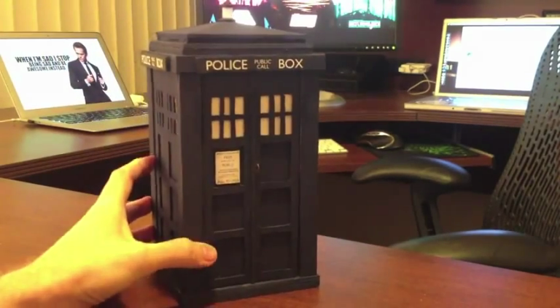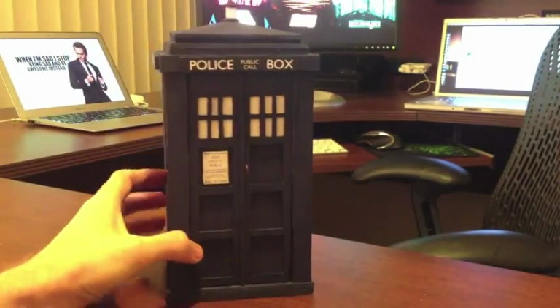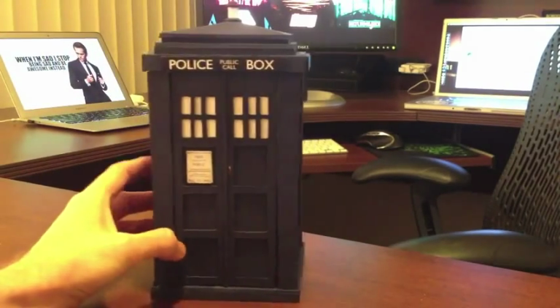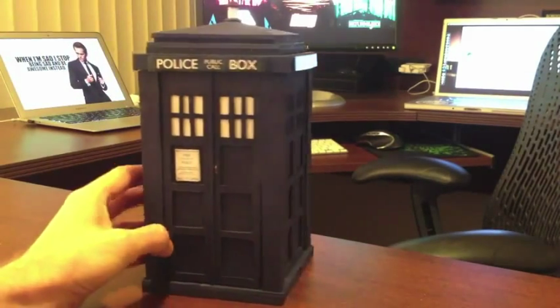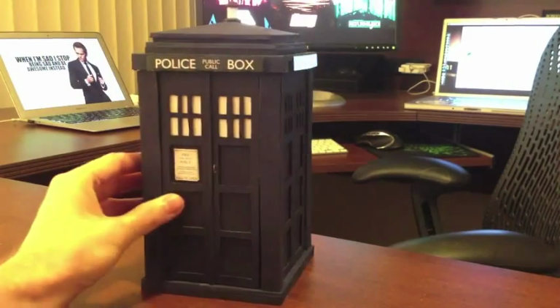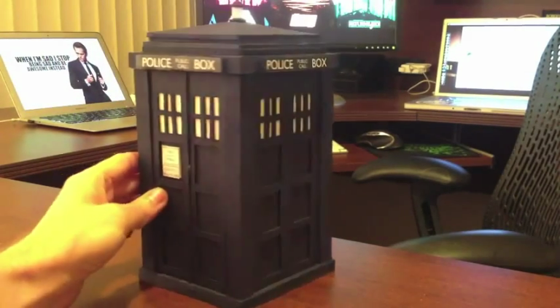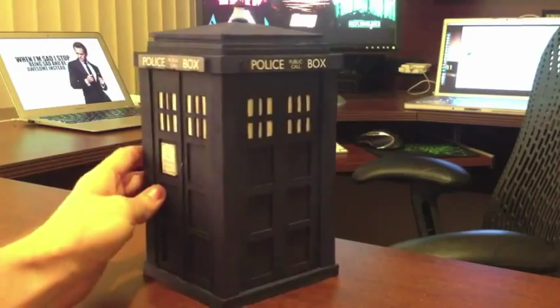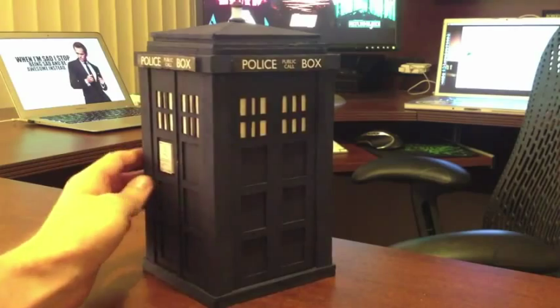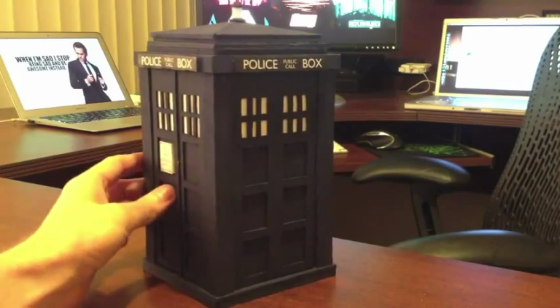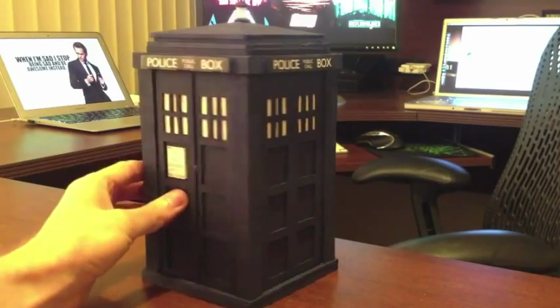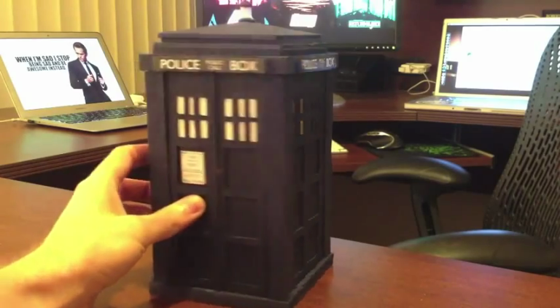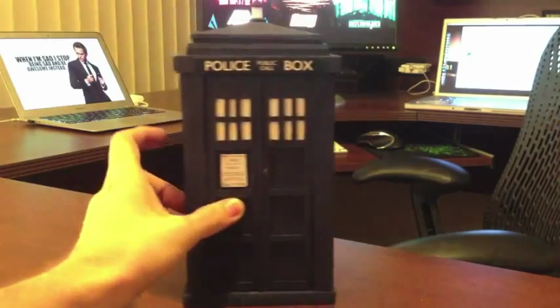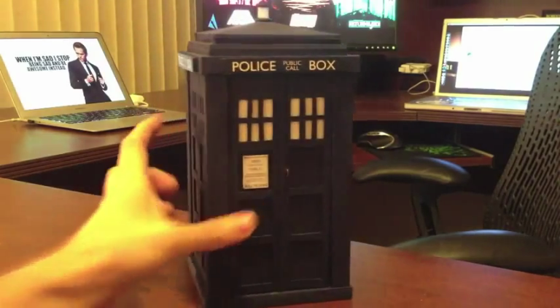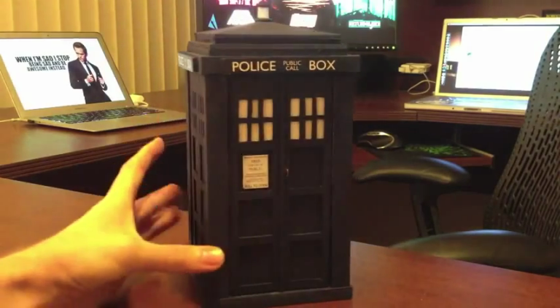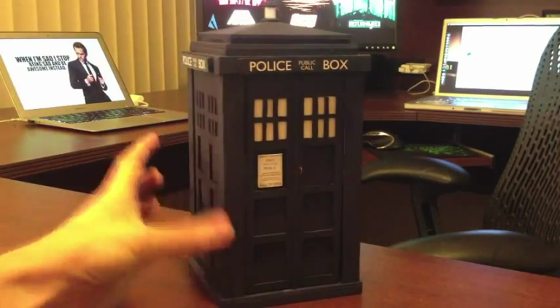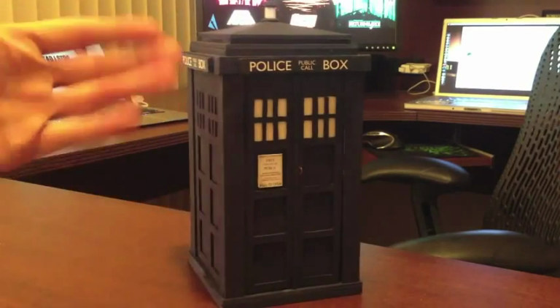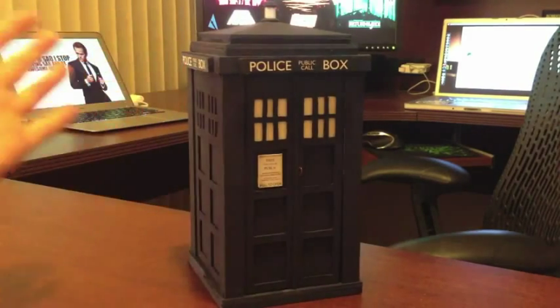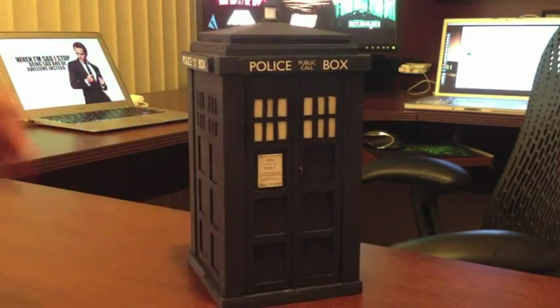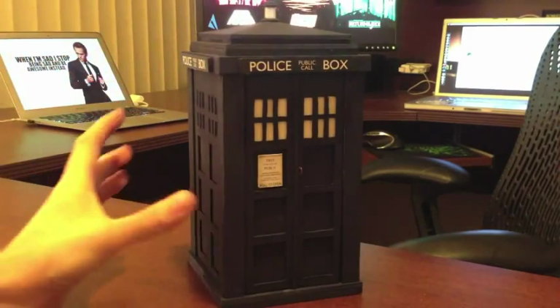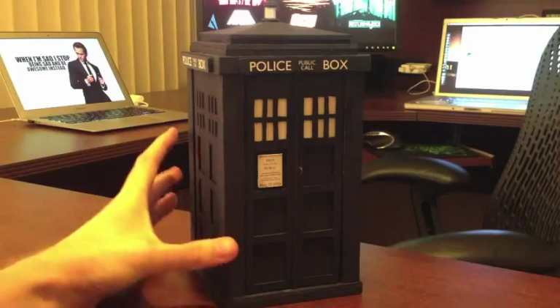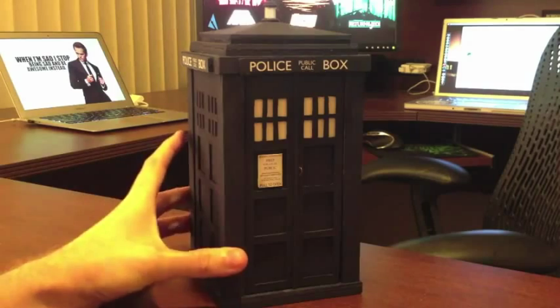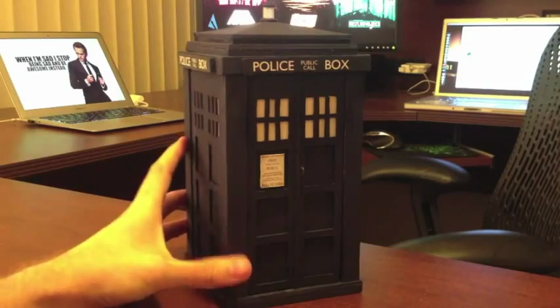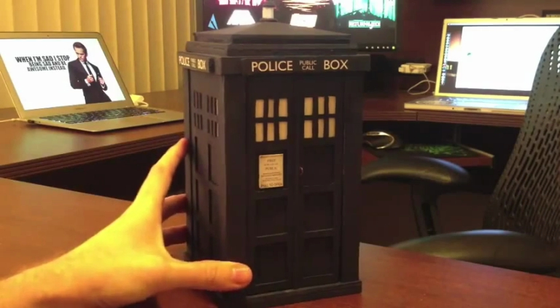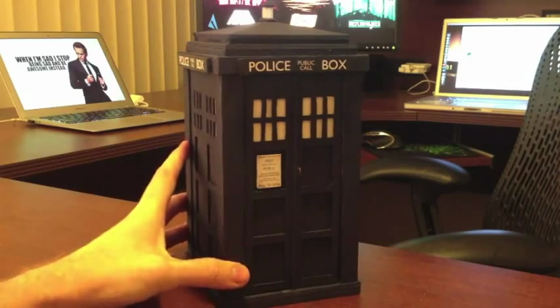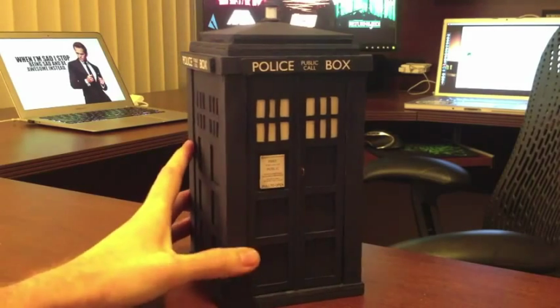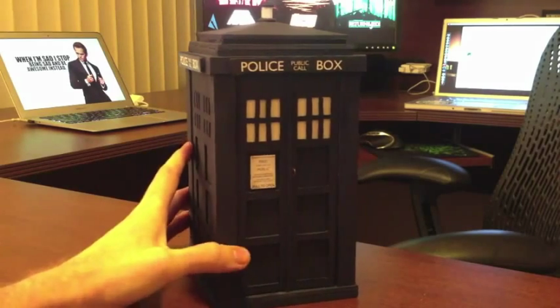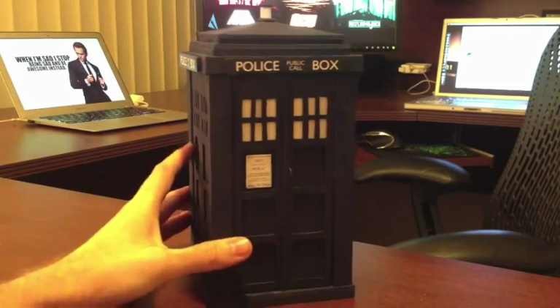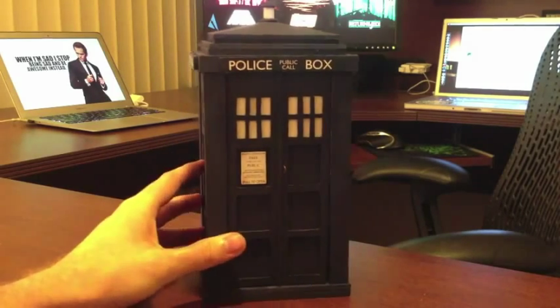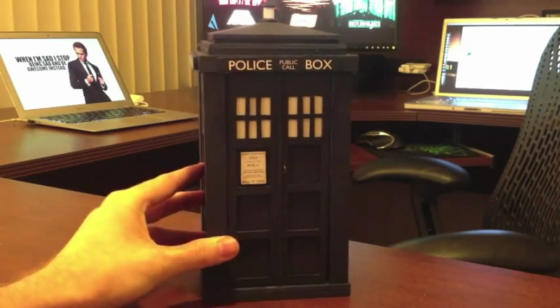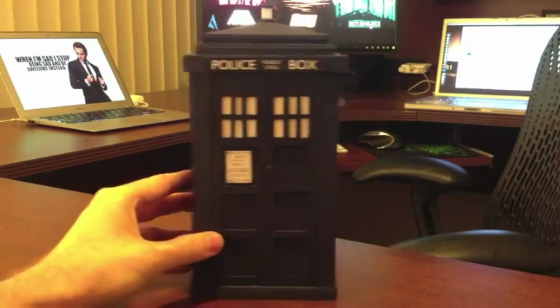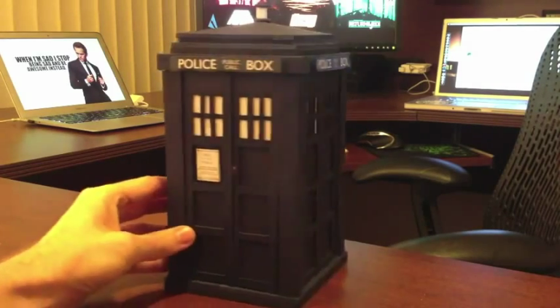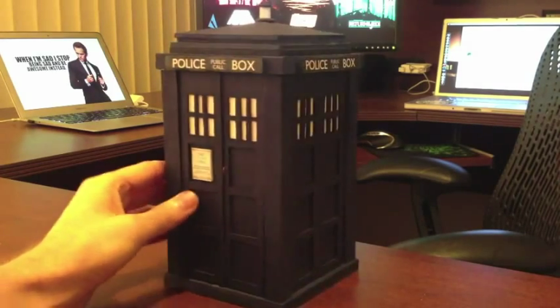Now for anyone who hasn't seen this show, Doctor Who is about this human-looking alien dude who has two hearts and travels through time in a time machine that looks like a 1960s British police box called the TARDIS. It's weird, I know, but just watch the show — it'll make sense. Sort of.